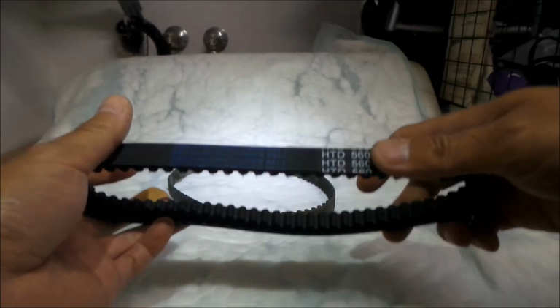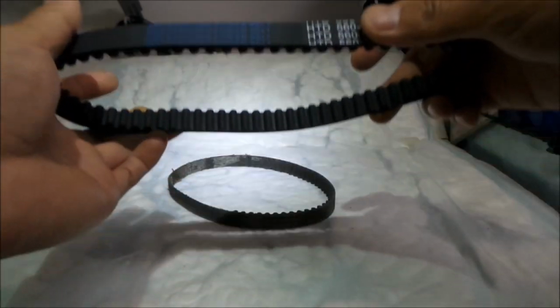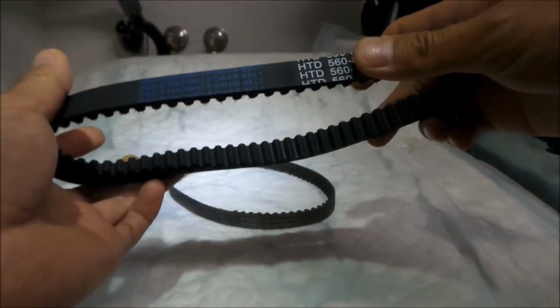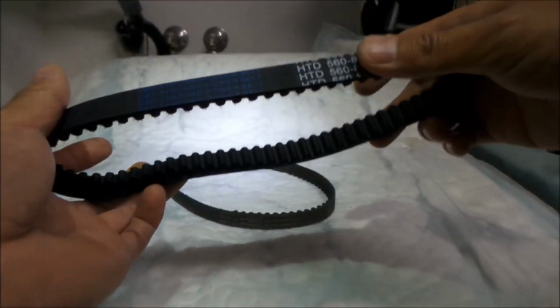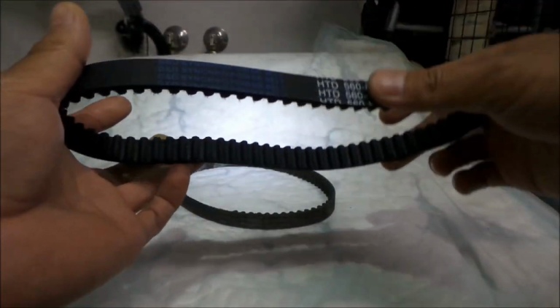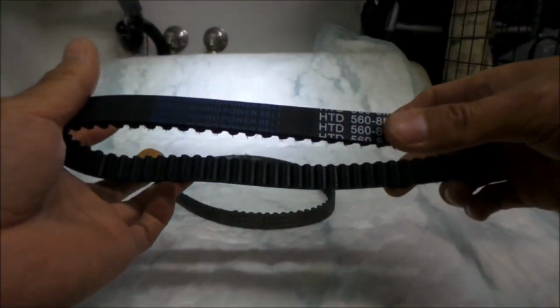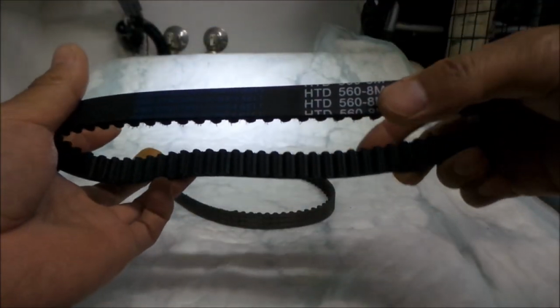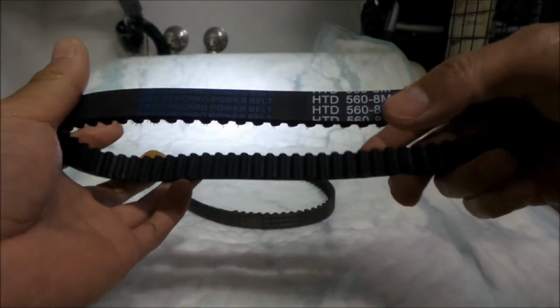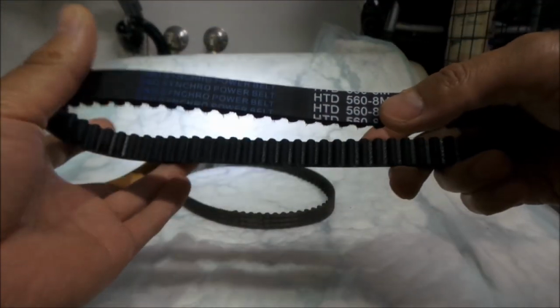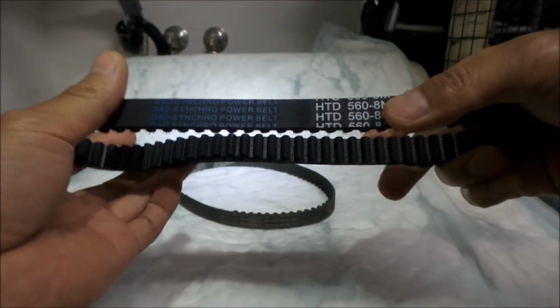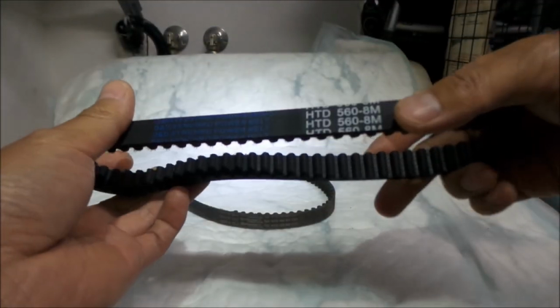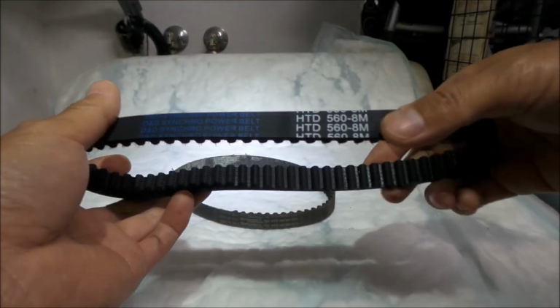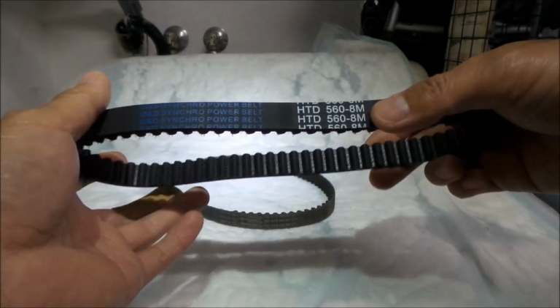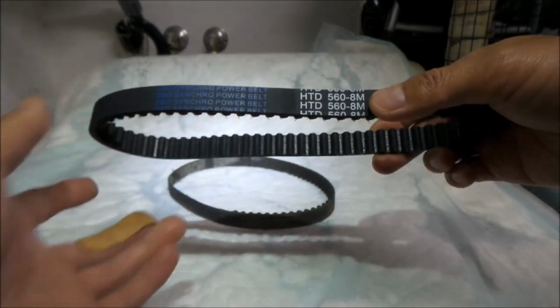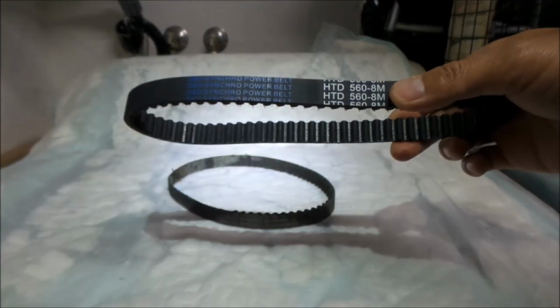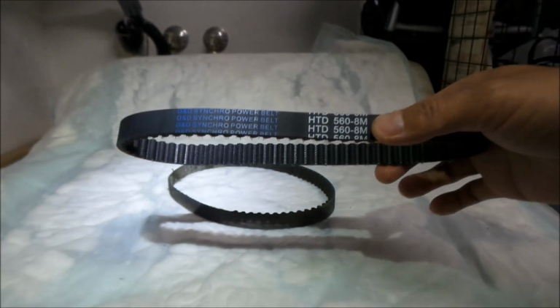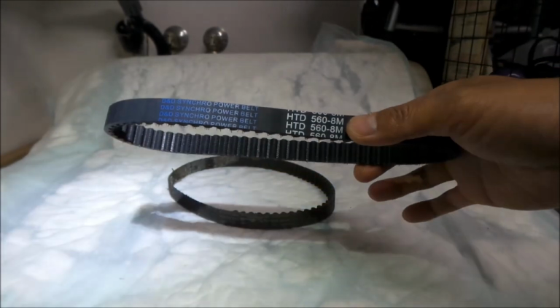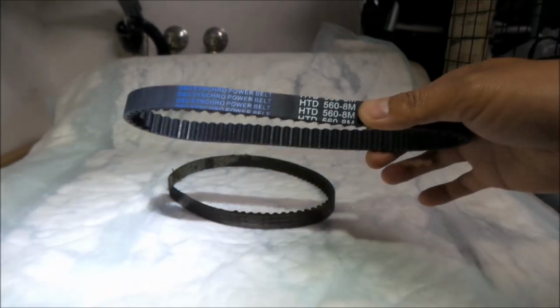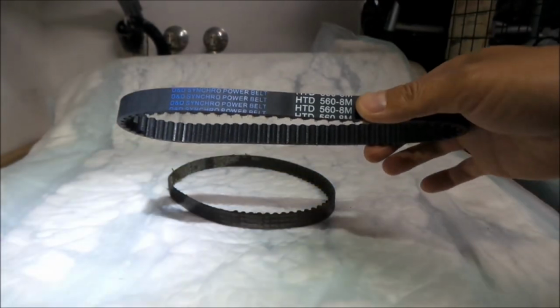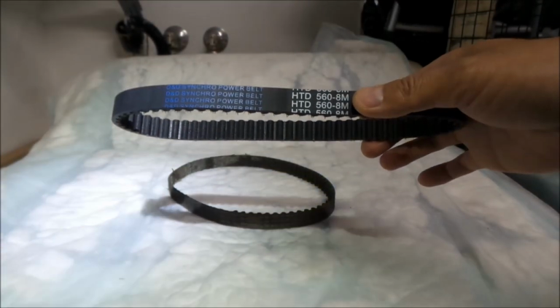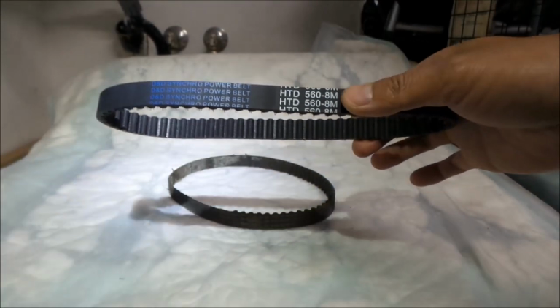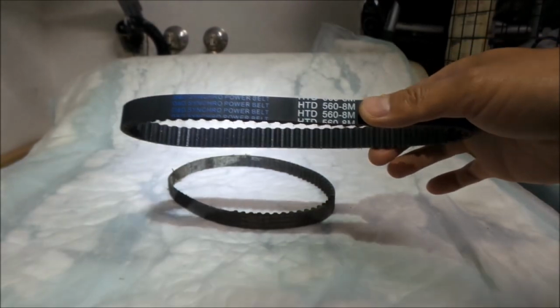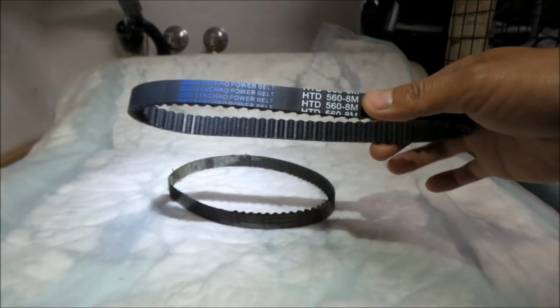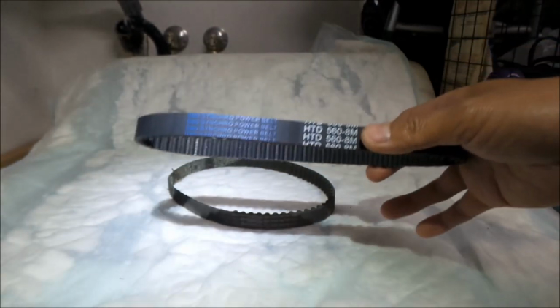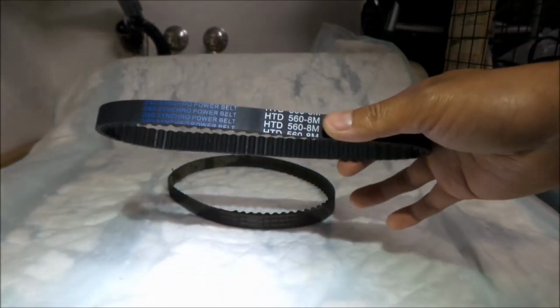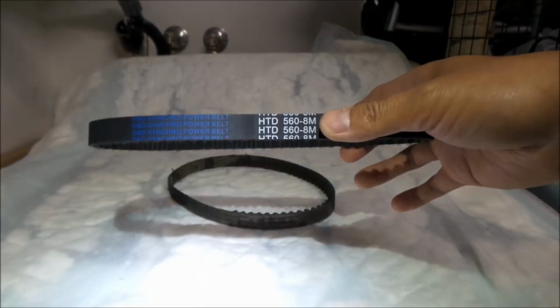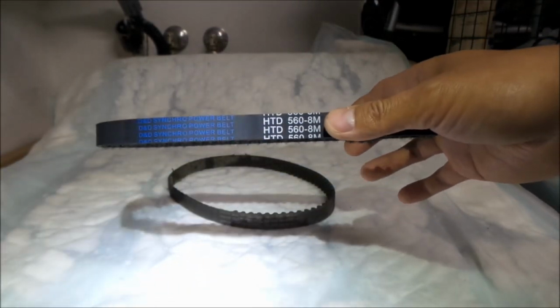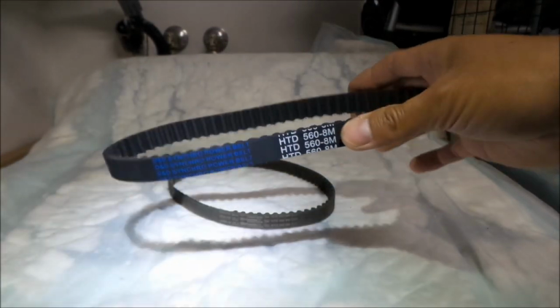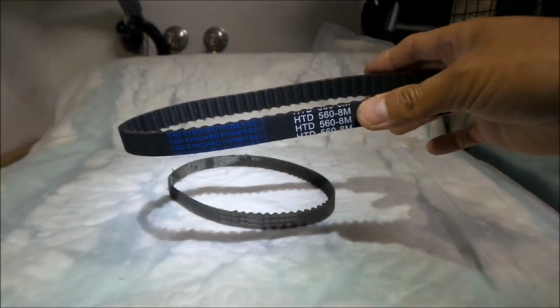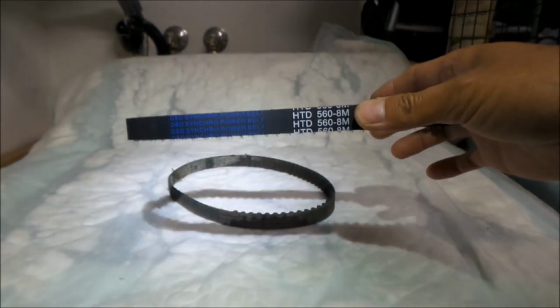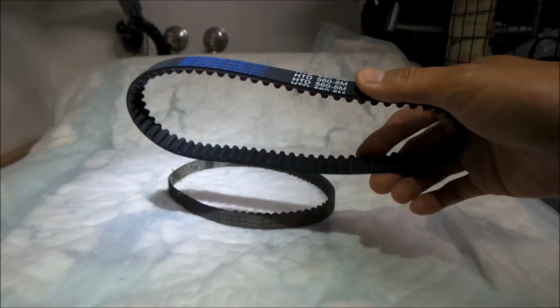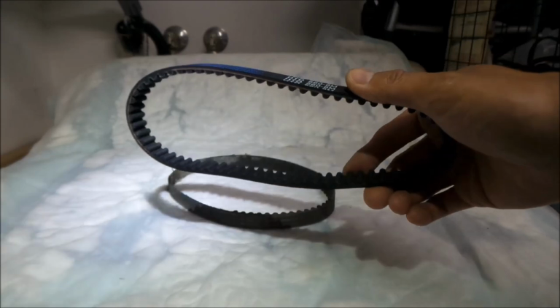Gates has a headquarters here in the United States too — I think it's in California. But it looks like what Luna Cycle has done is they ordered a belt from D&D and had them made to this specification.